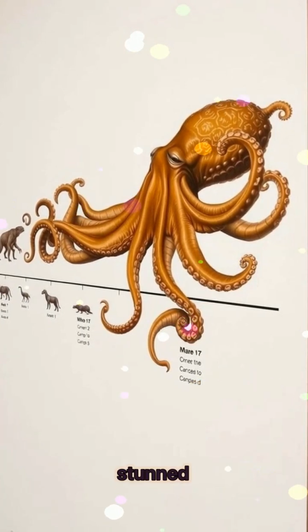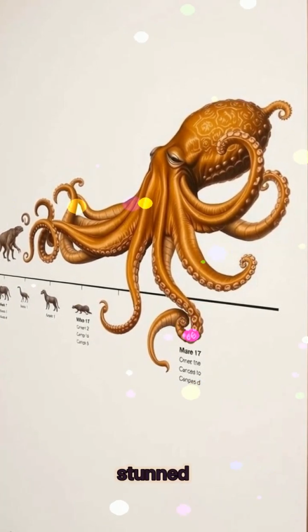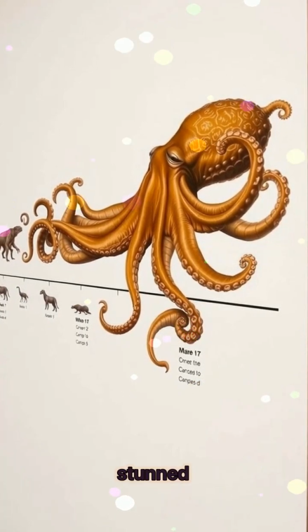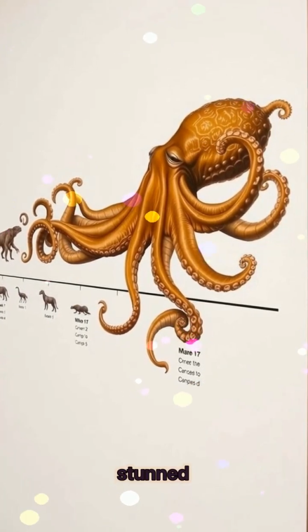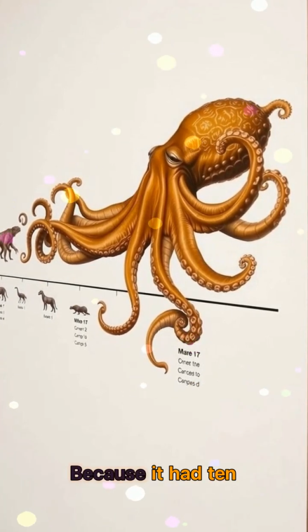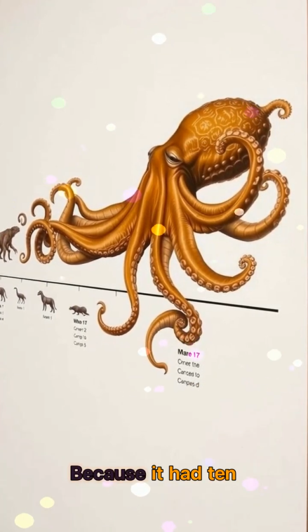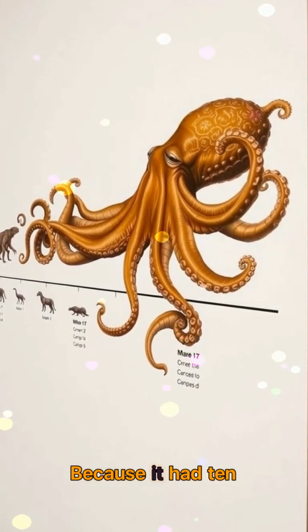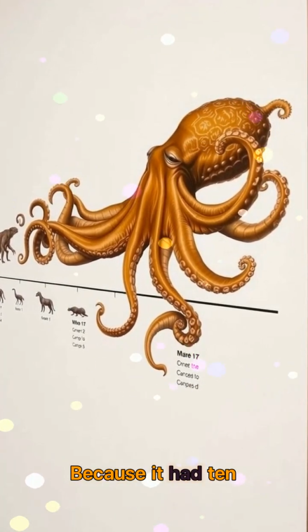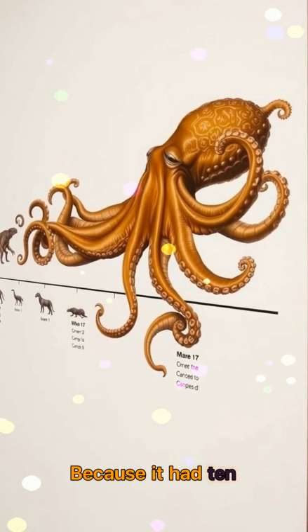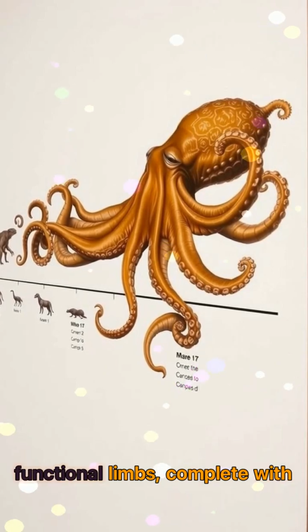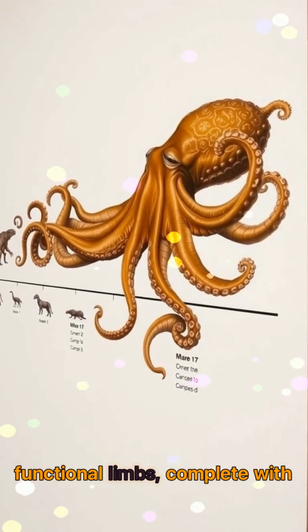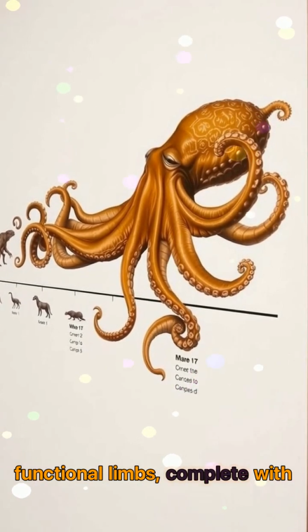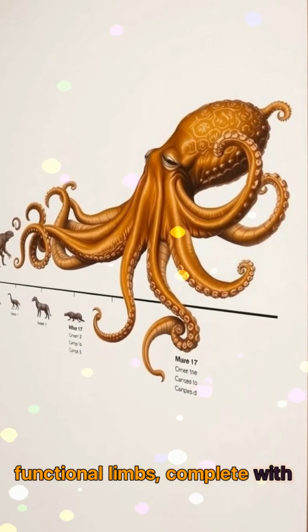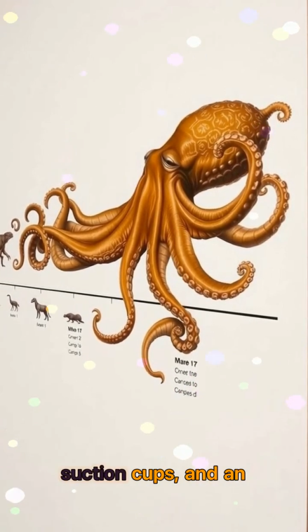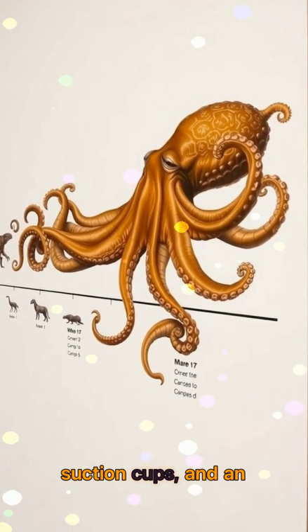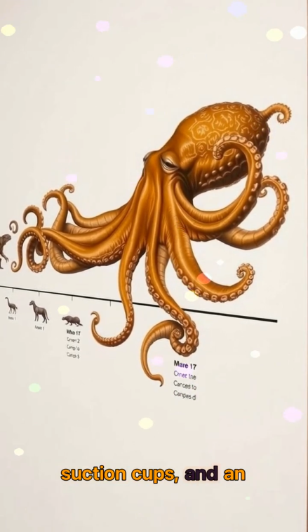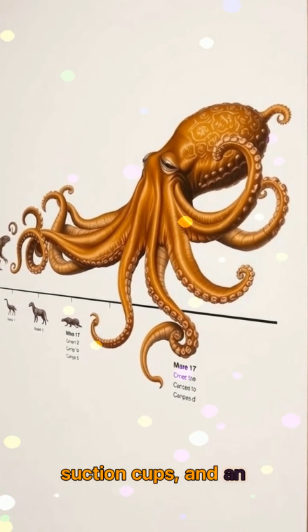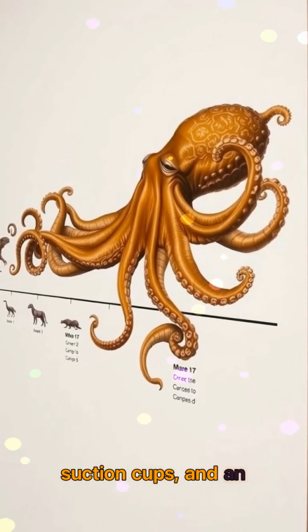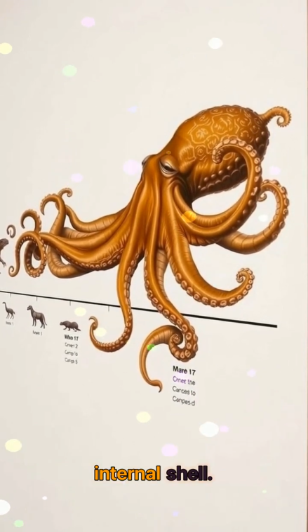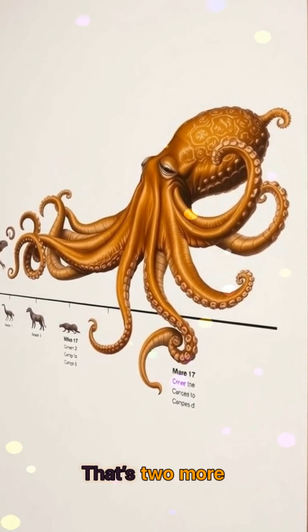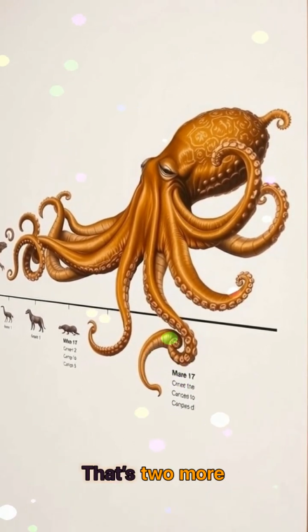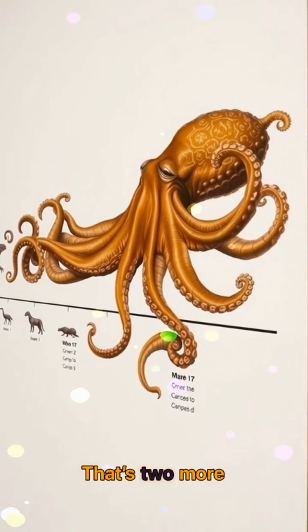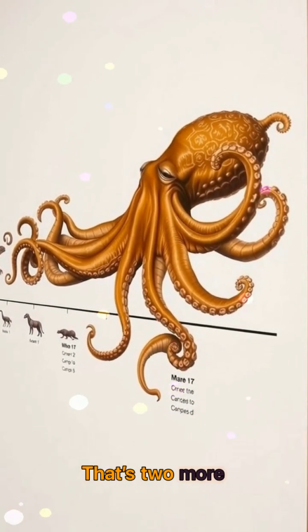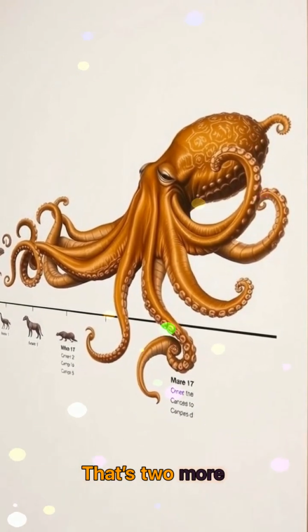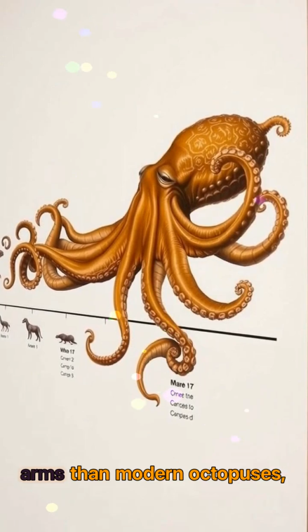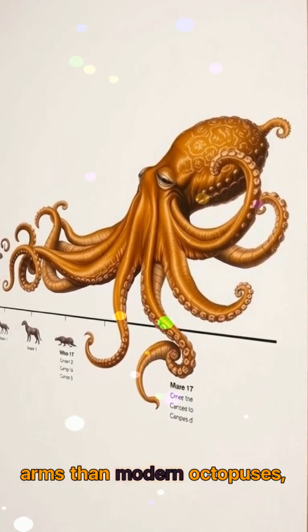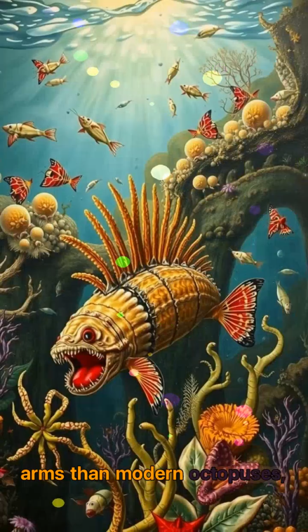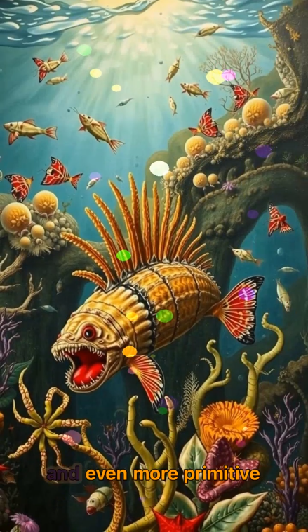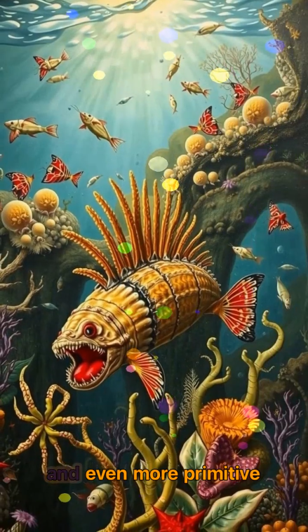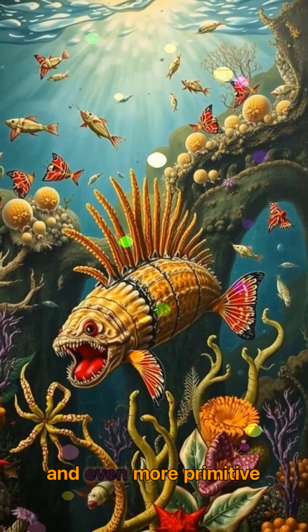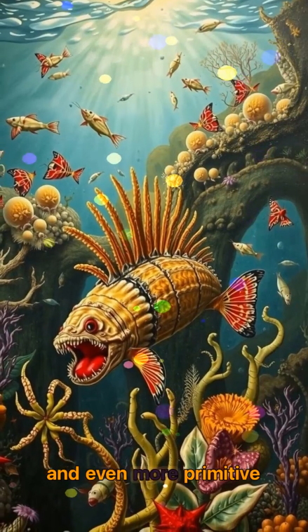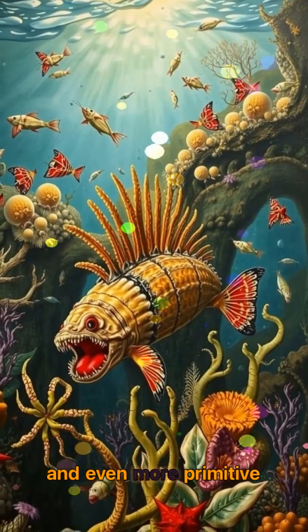Because it had 10 functional limbs, complete with suction cups and an internal shell — two more arms than modern octopuses and even more primitive than today's vampire squids.